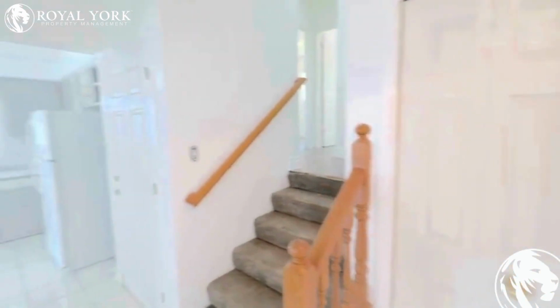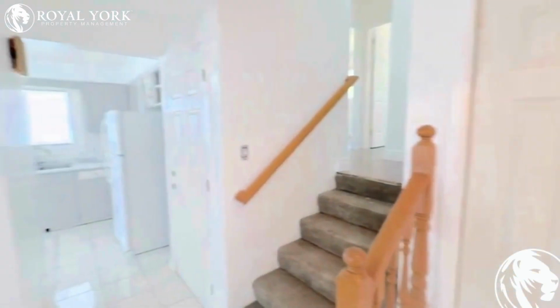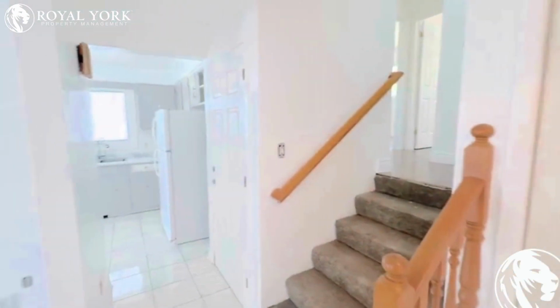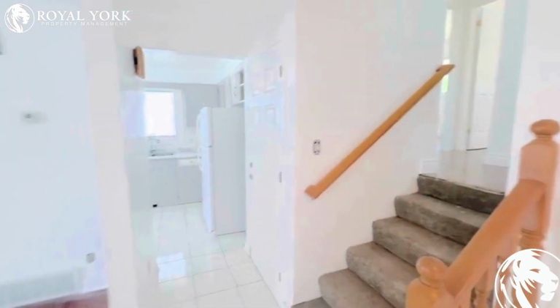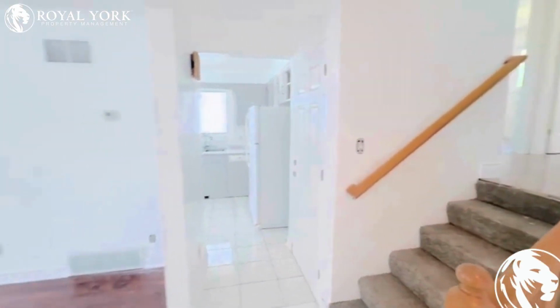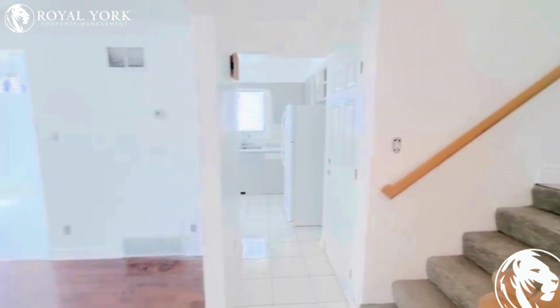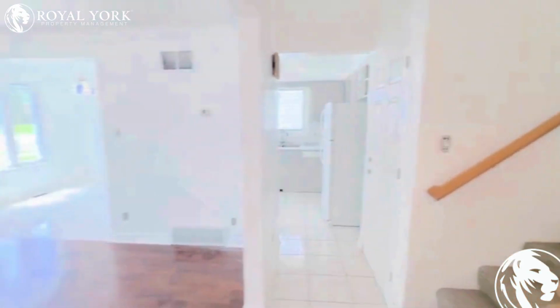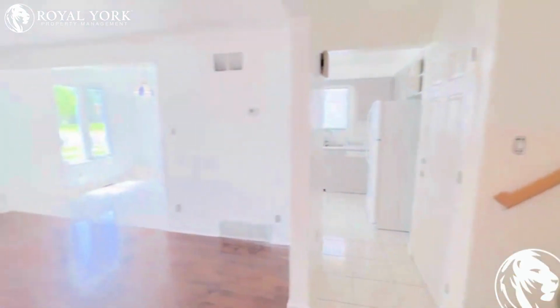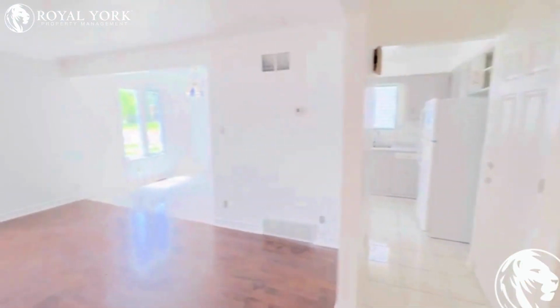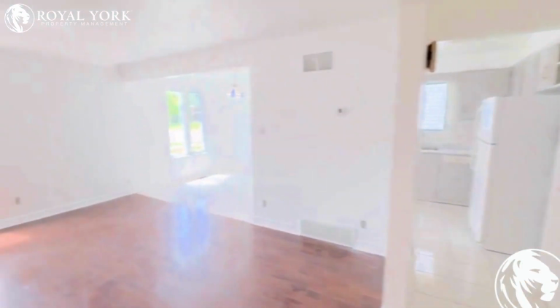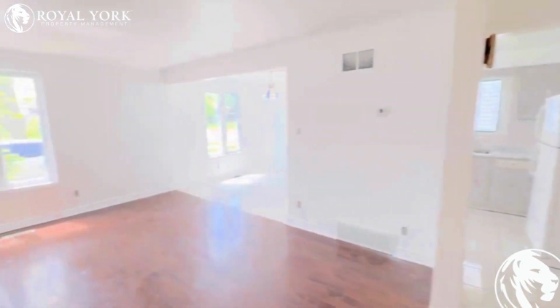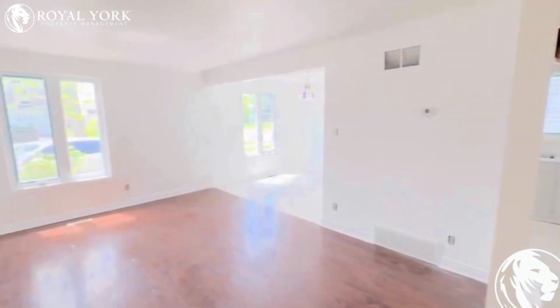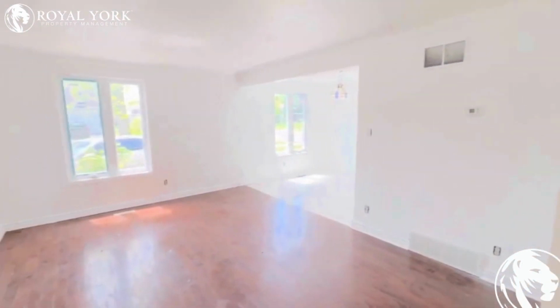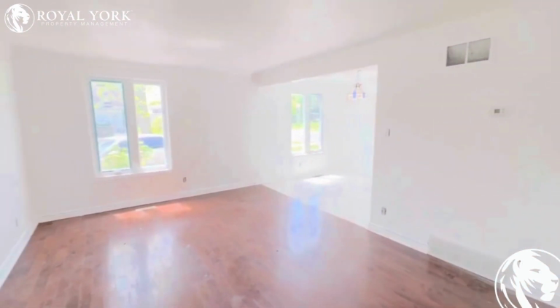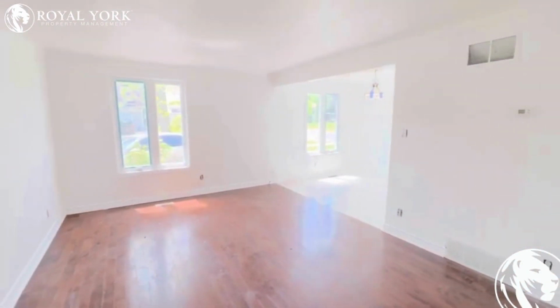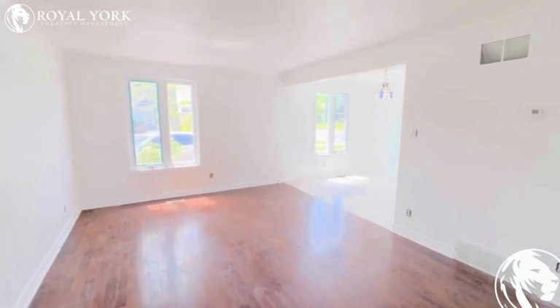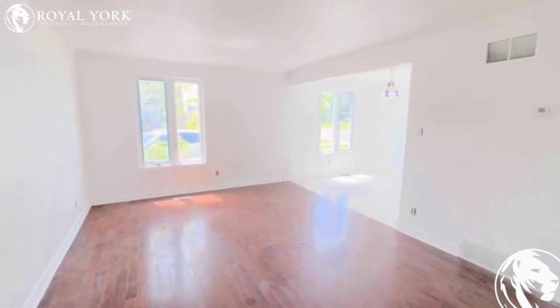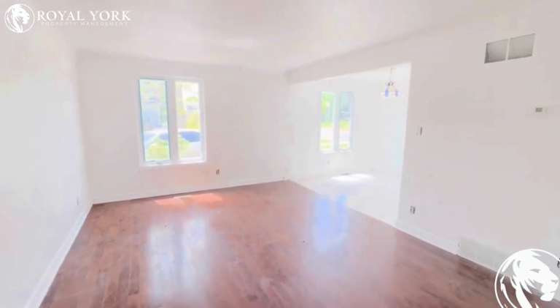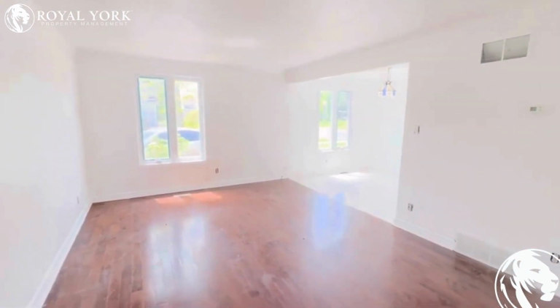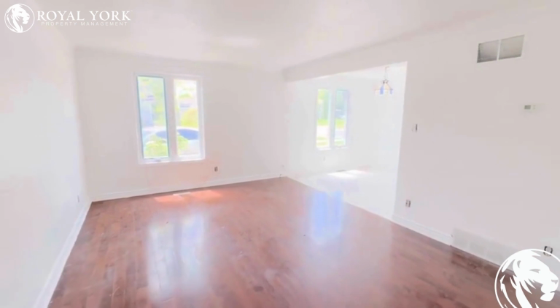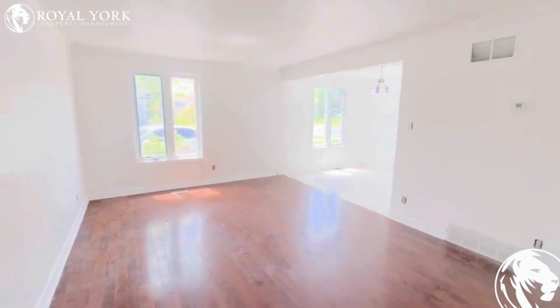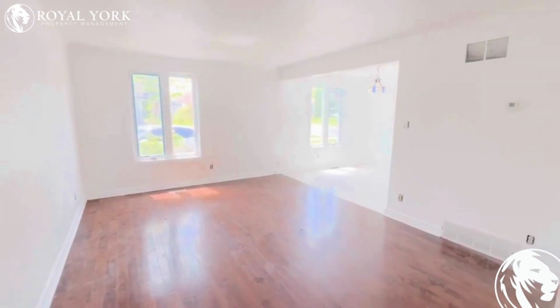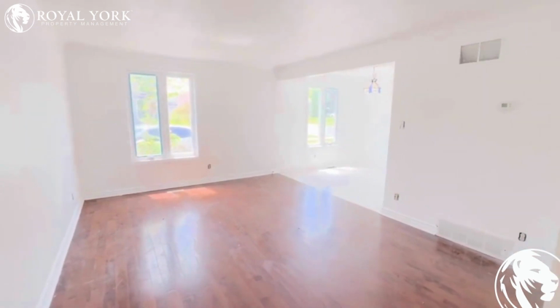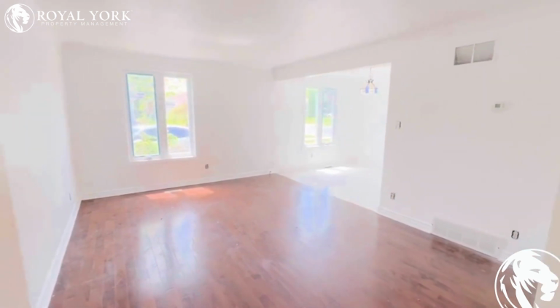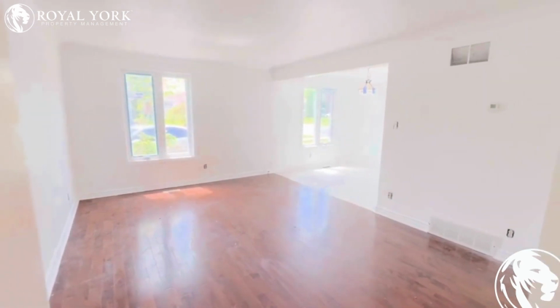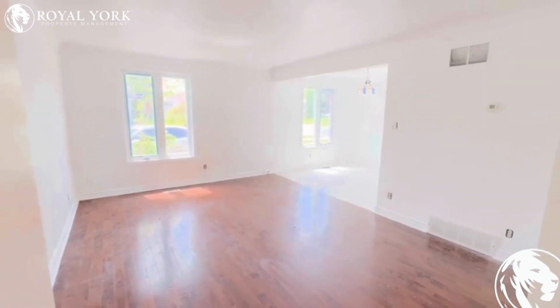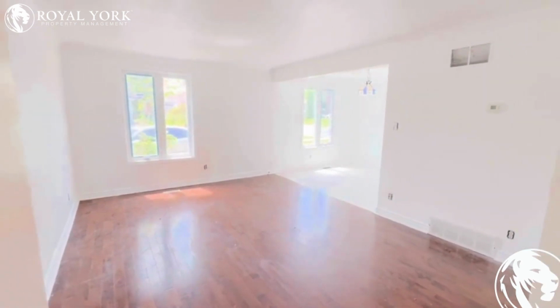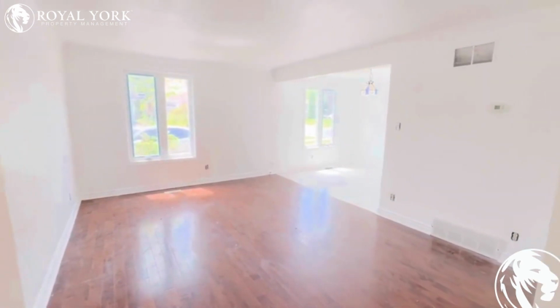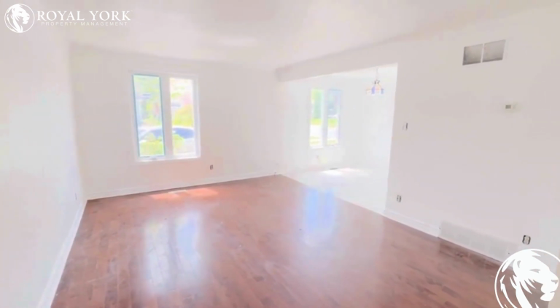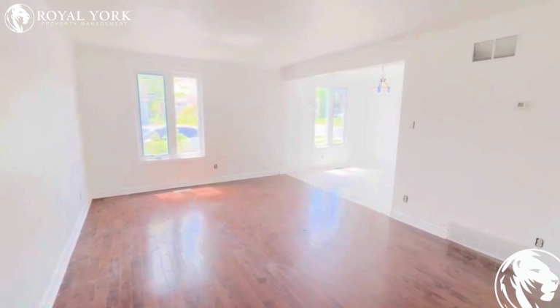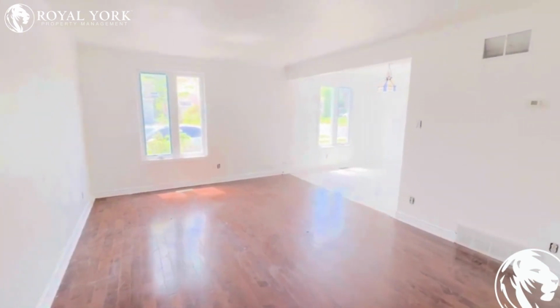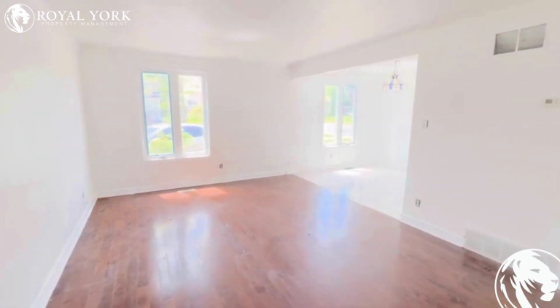Upstairs to the bedrooms. Living space — open concept, great for entertaining.